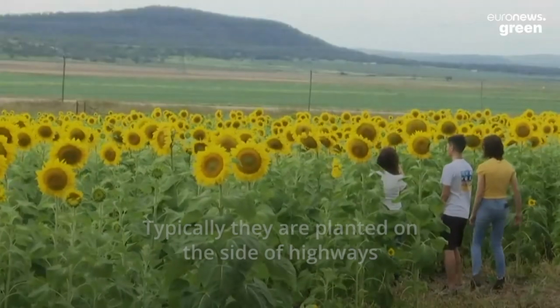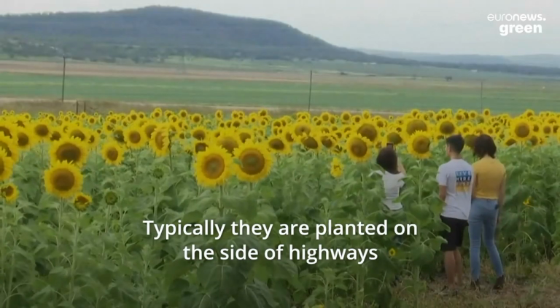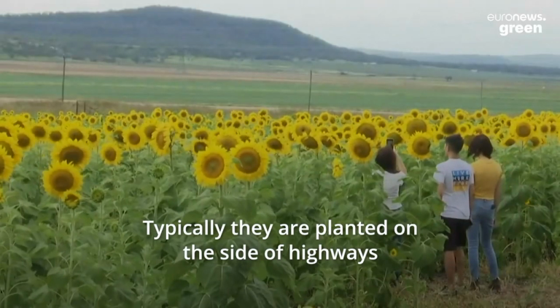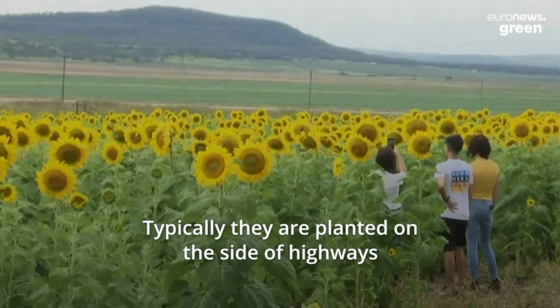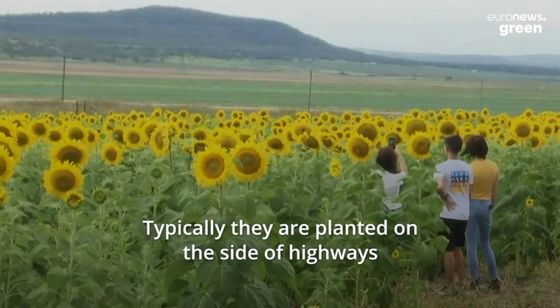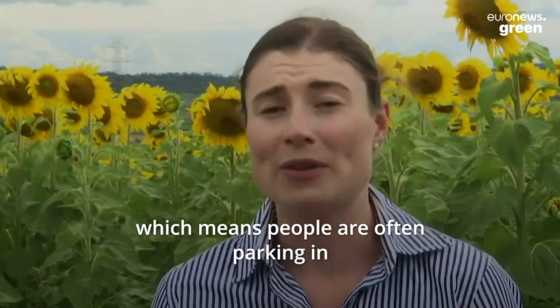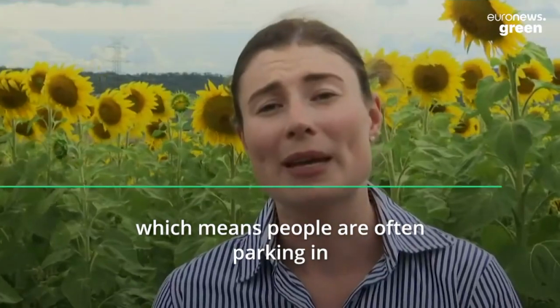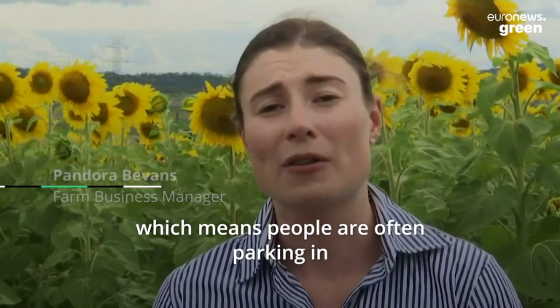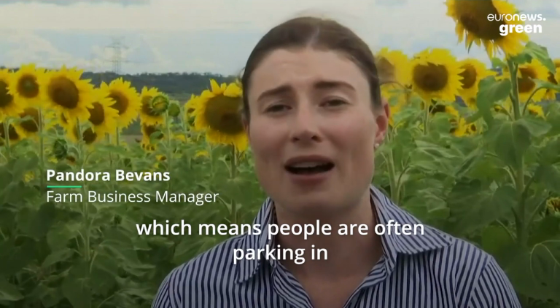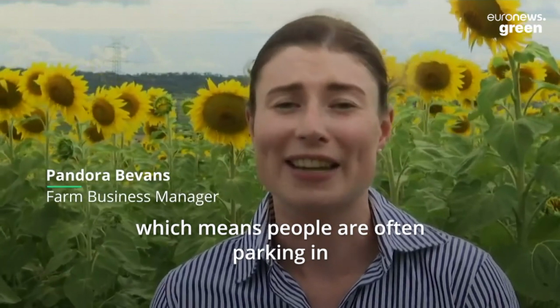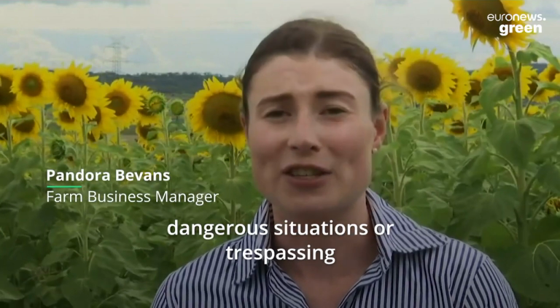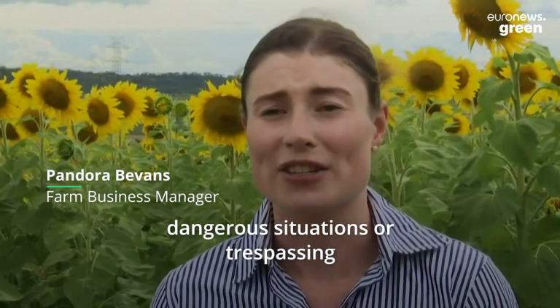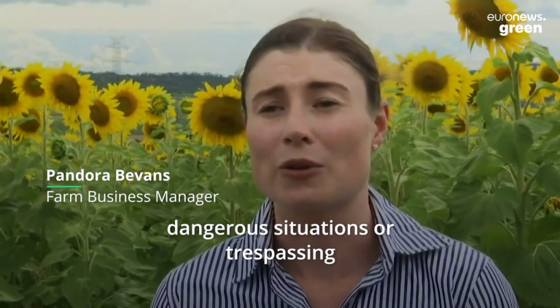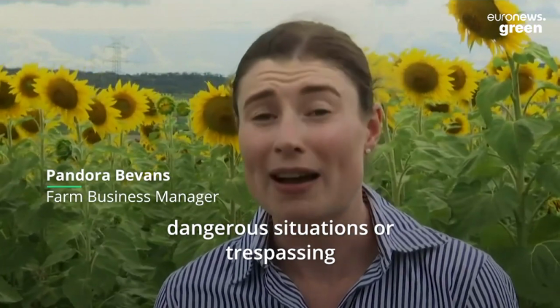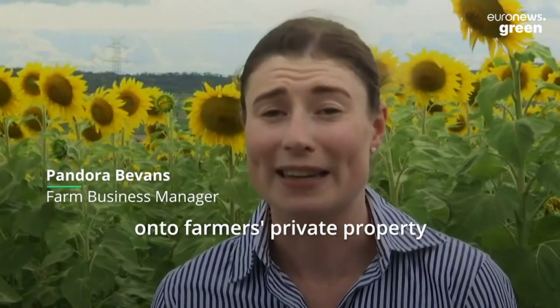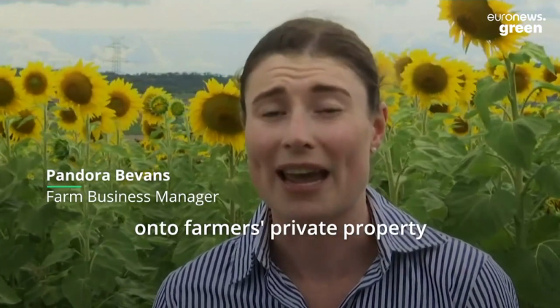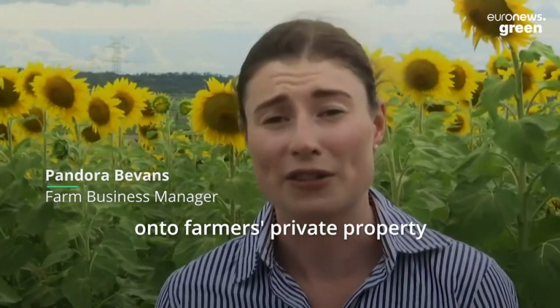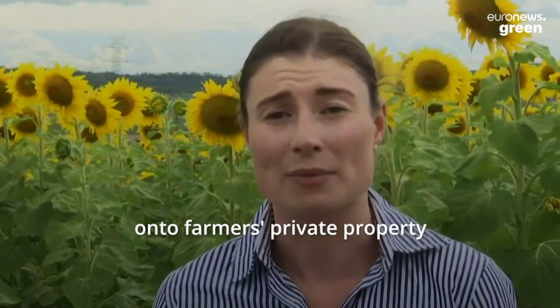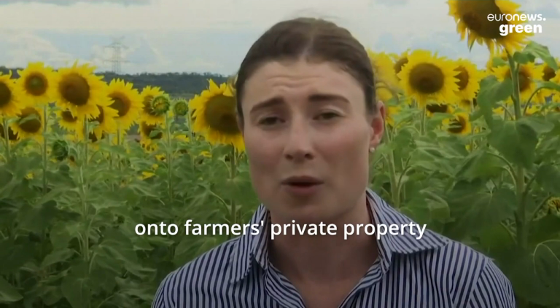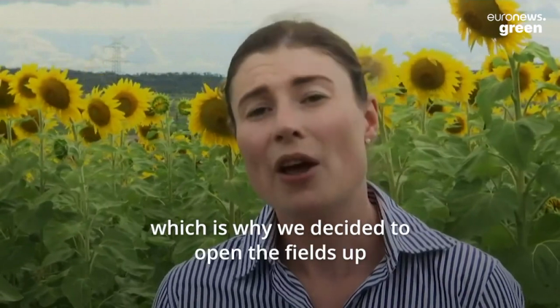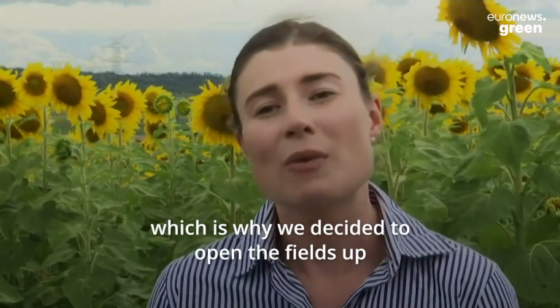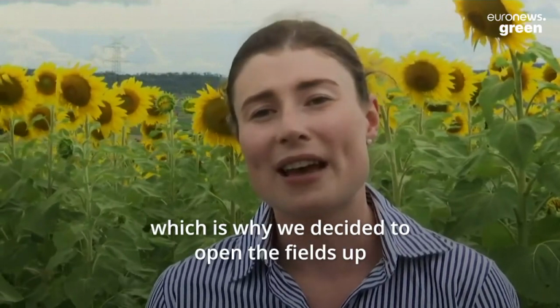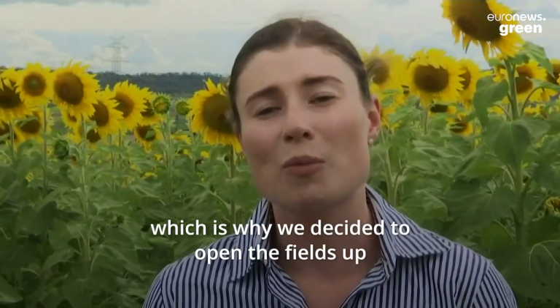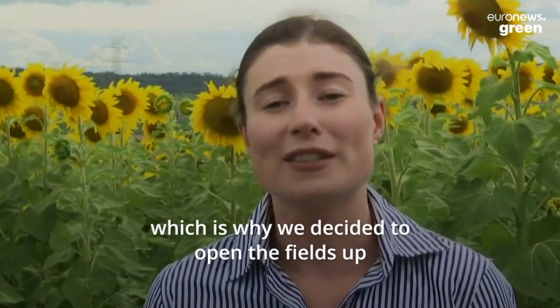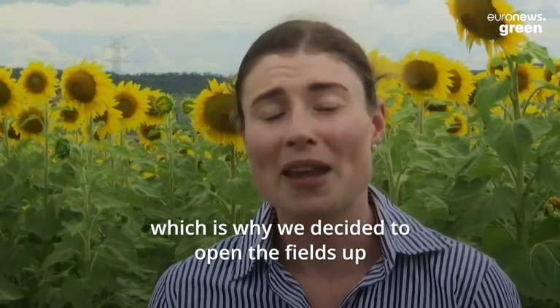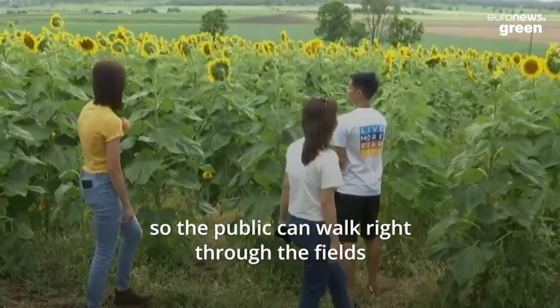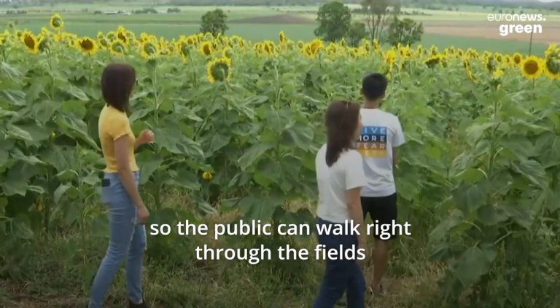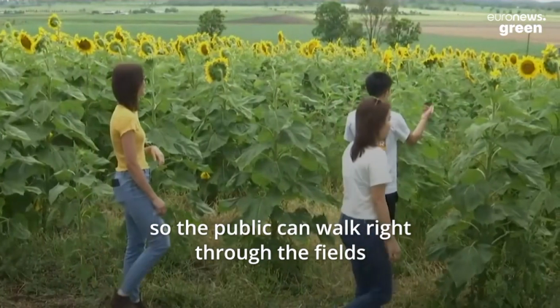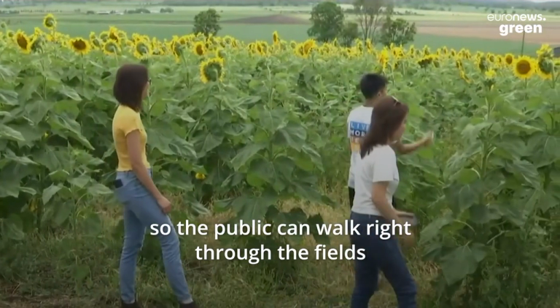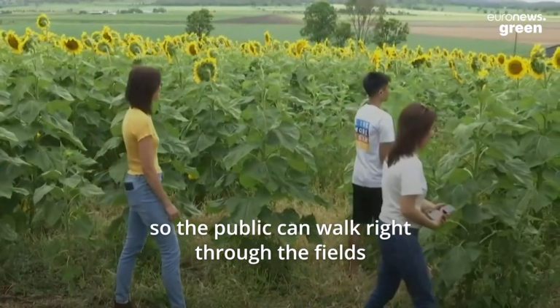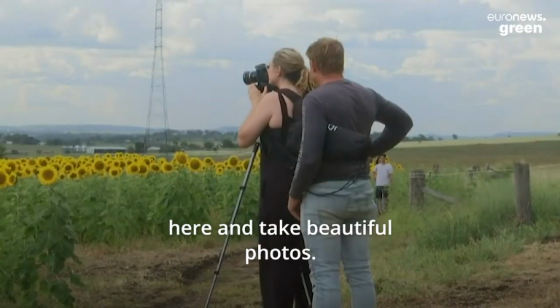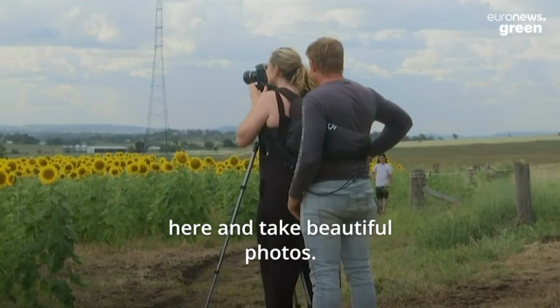Typically, sunflowers are planted on the side of highways, which means people are often parking in dangerous situations or trespassing in some cases onto farmers' private property. That's why we decided to open the fields up so the public can walk right through and take beautiful photos.